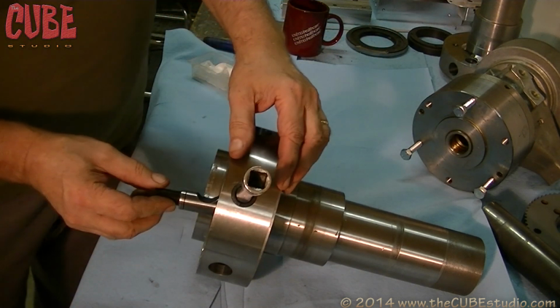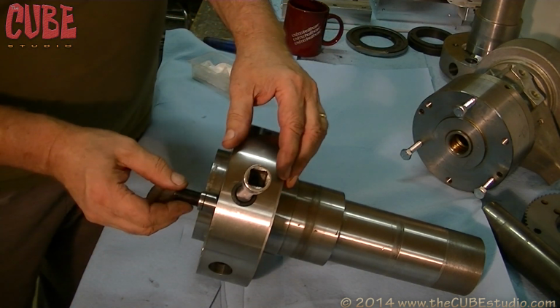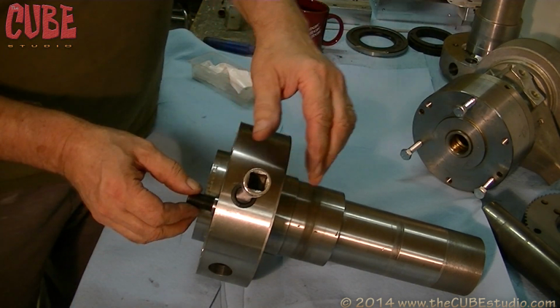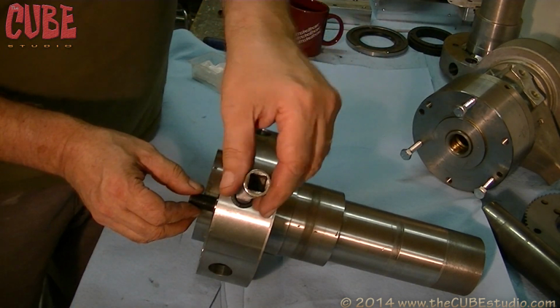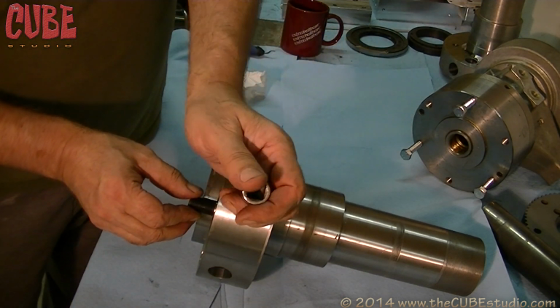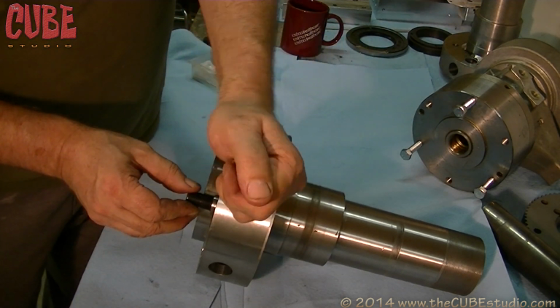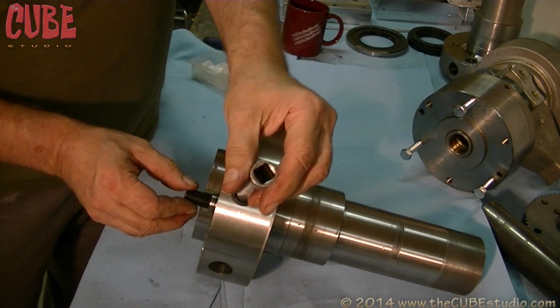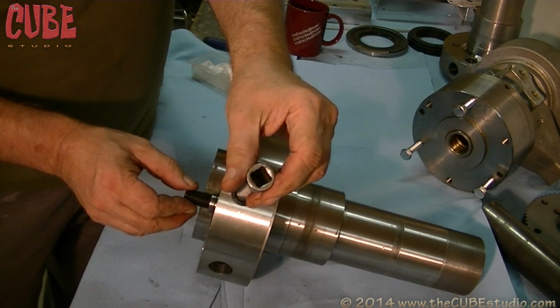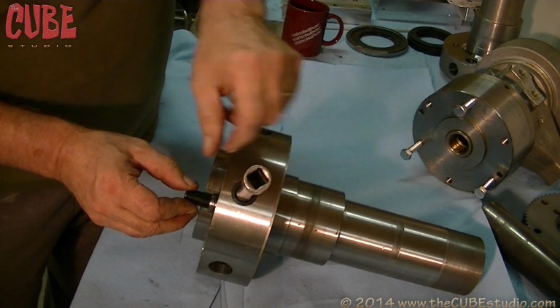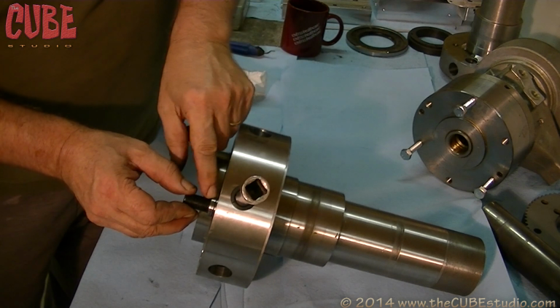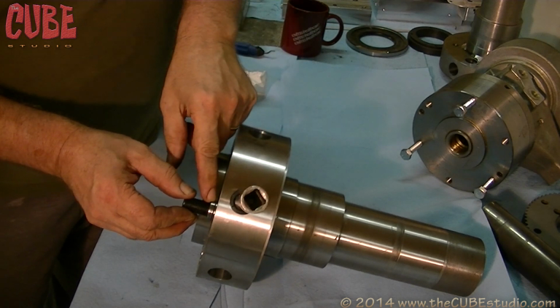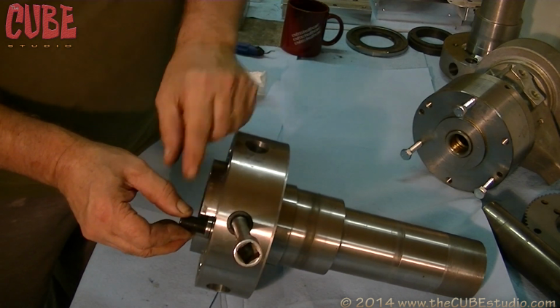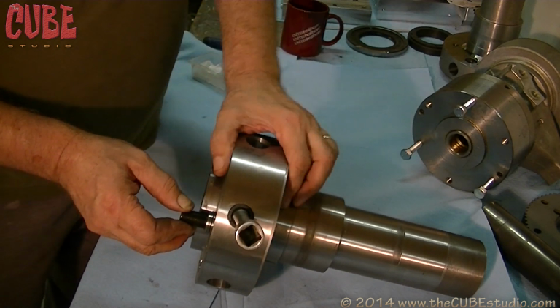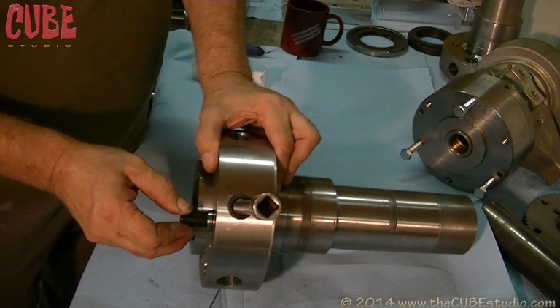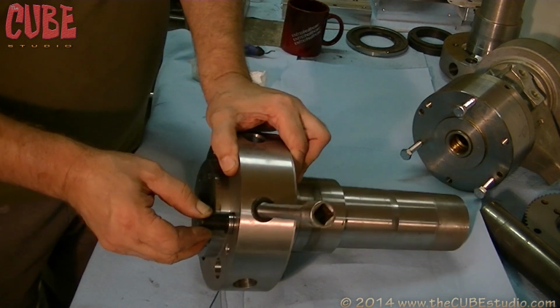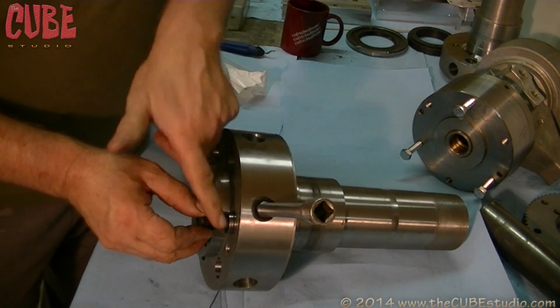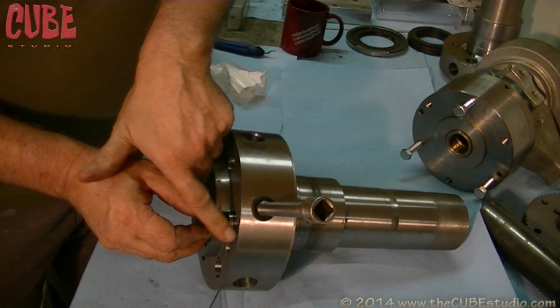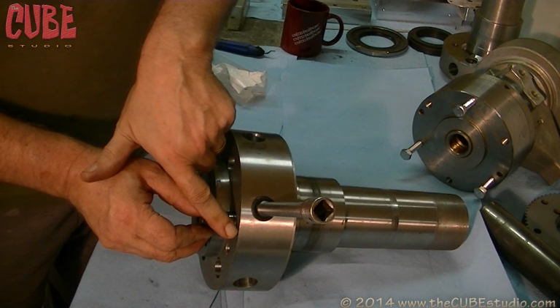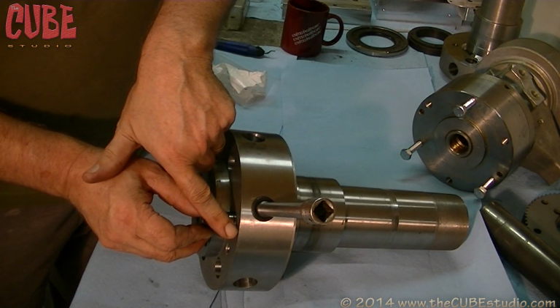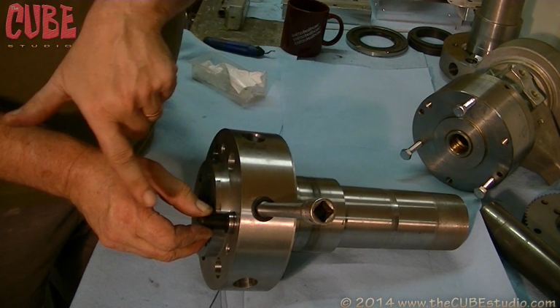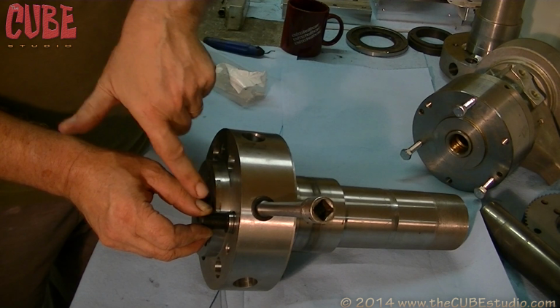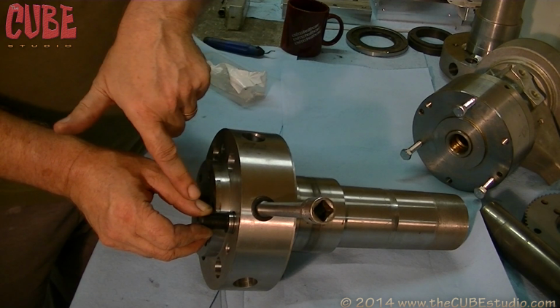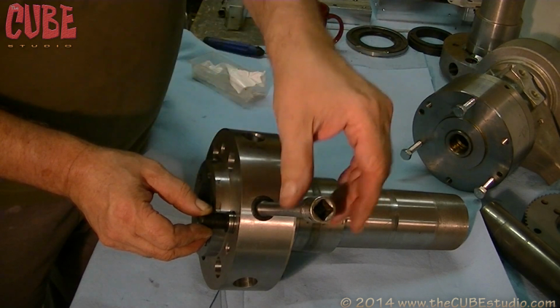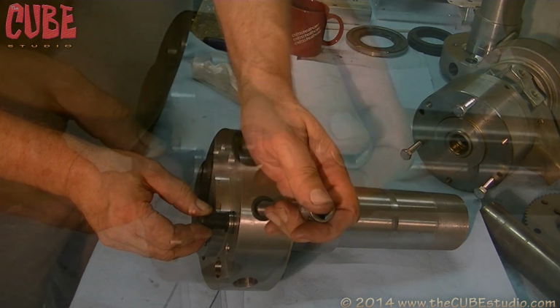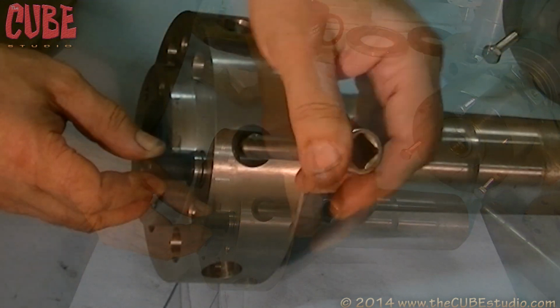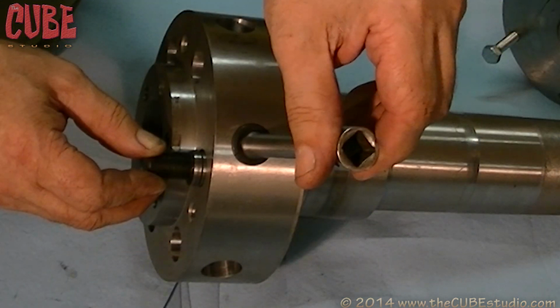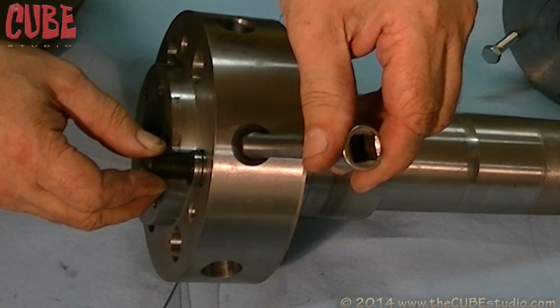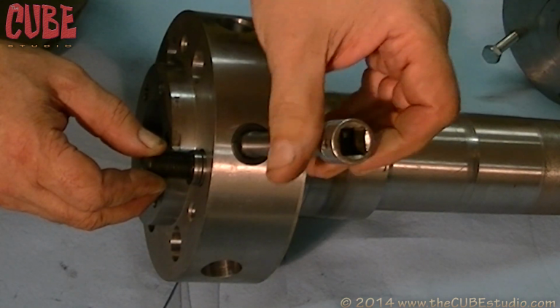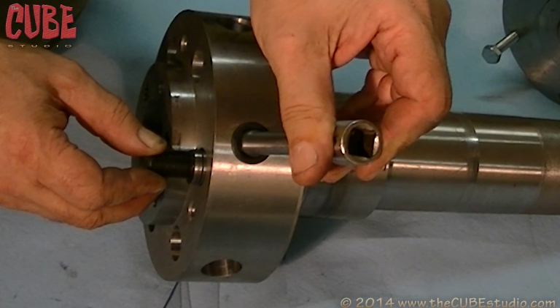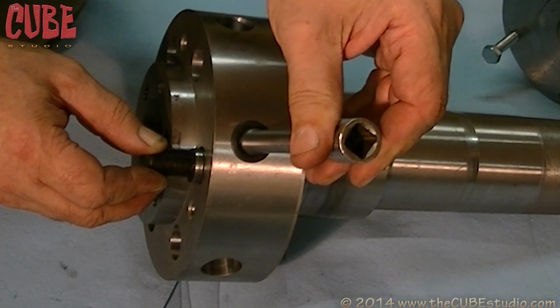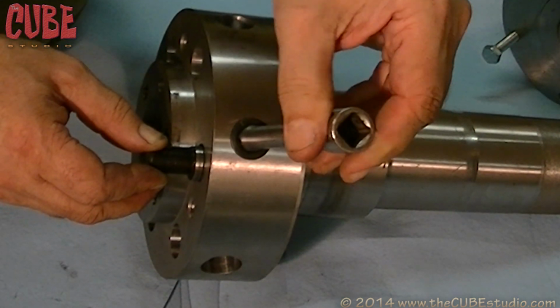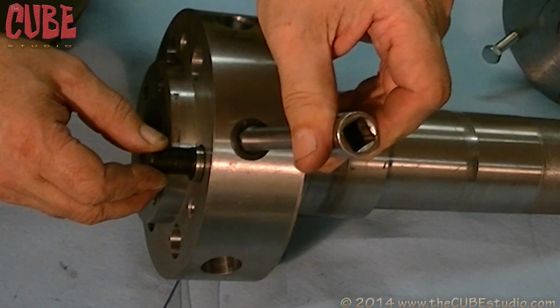The chuck goes in here, and then when you turn this, it grabs hold of that cam. See the little line? When the line is even with the face of the flange here, that means that the chuck theoretically is tight. So as you turn this, you'll notice it pulls that cam in.